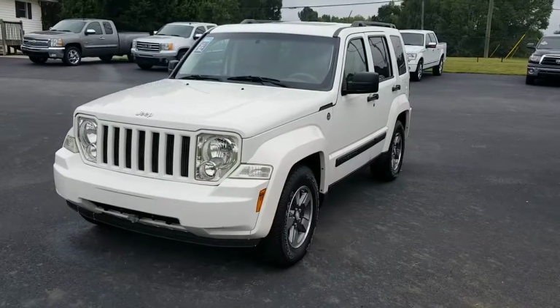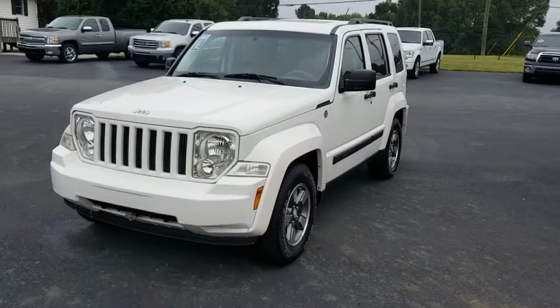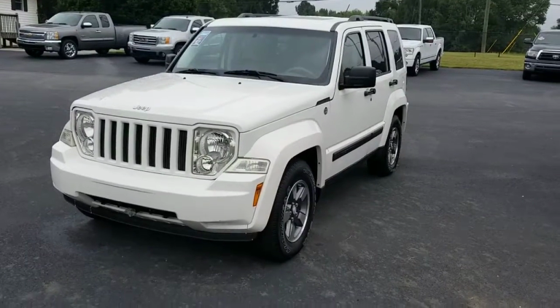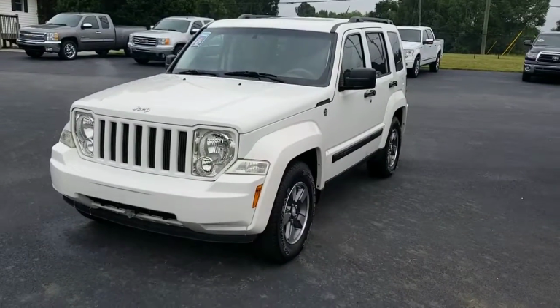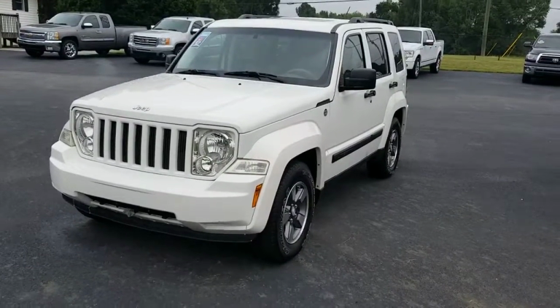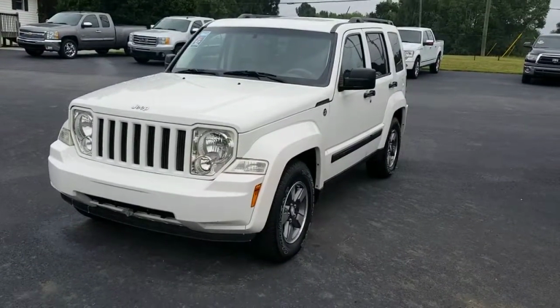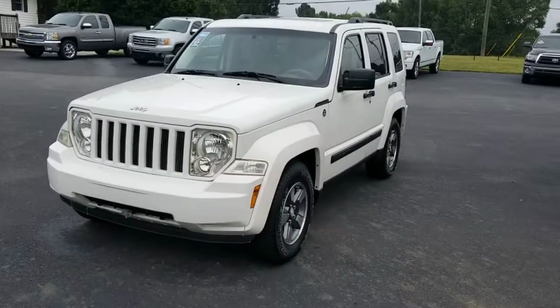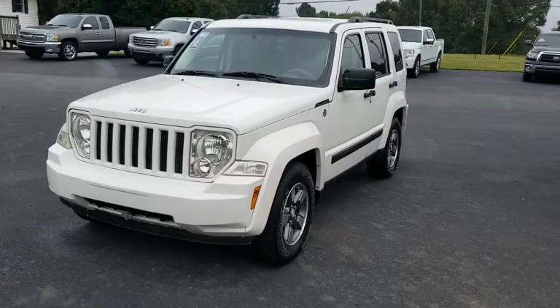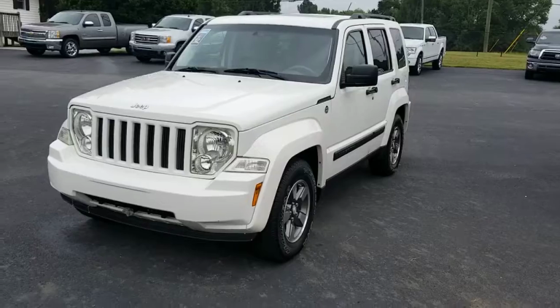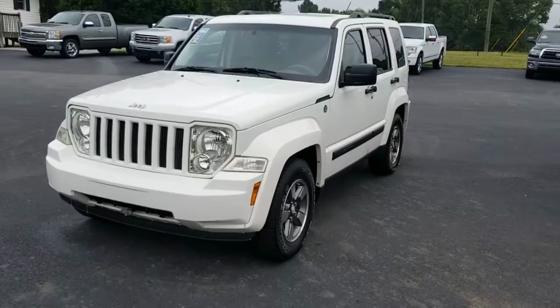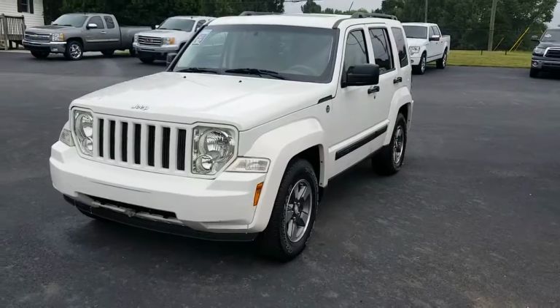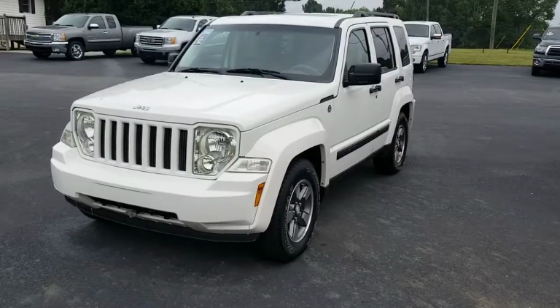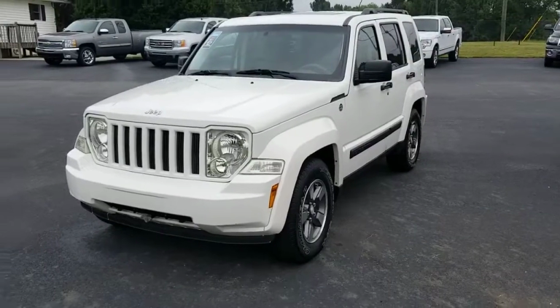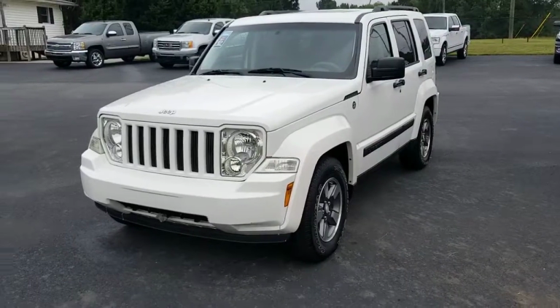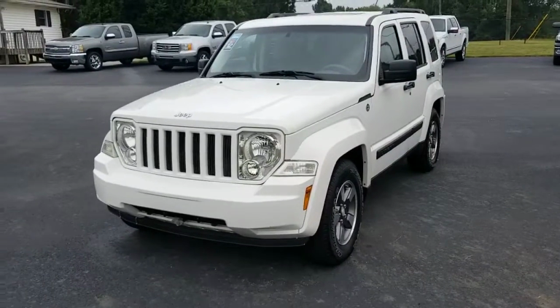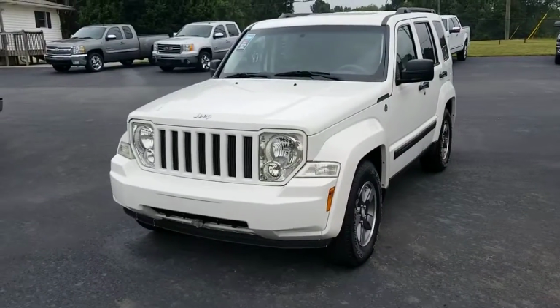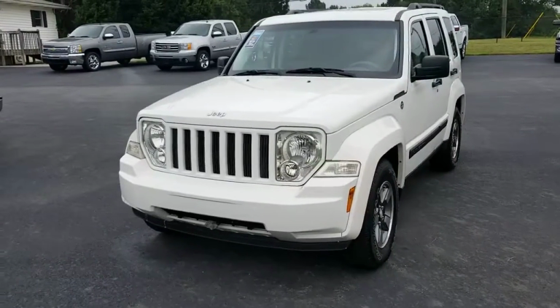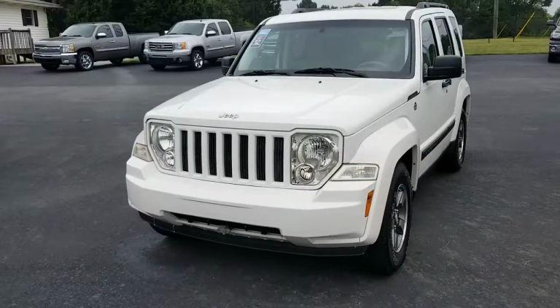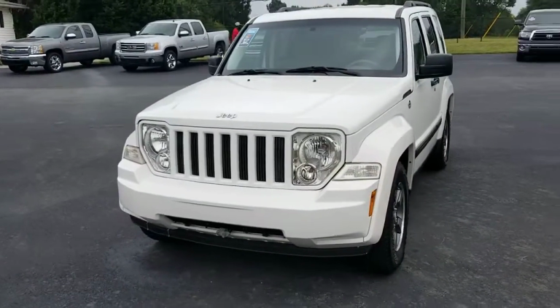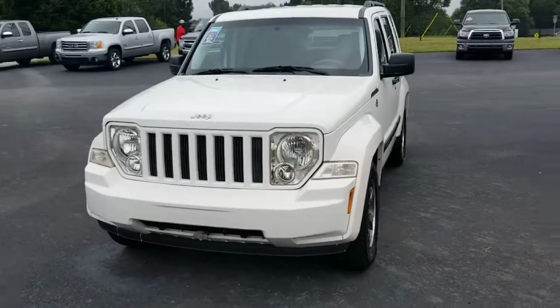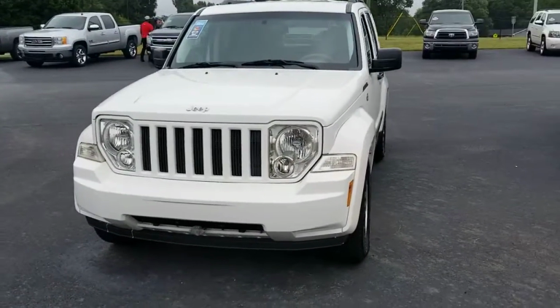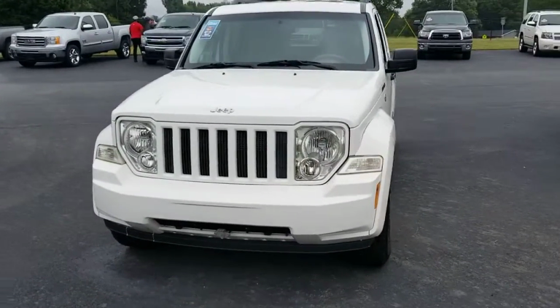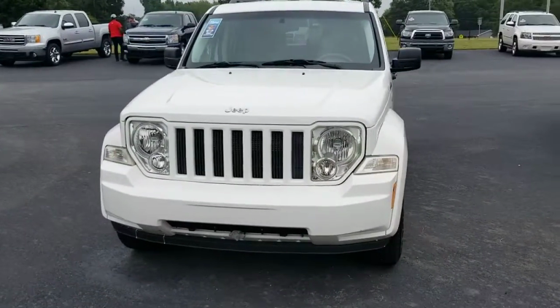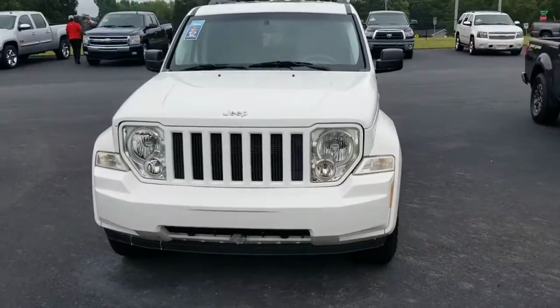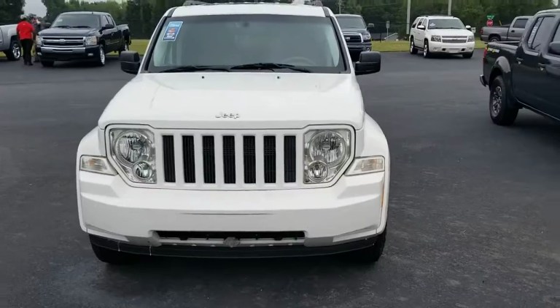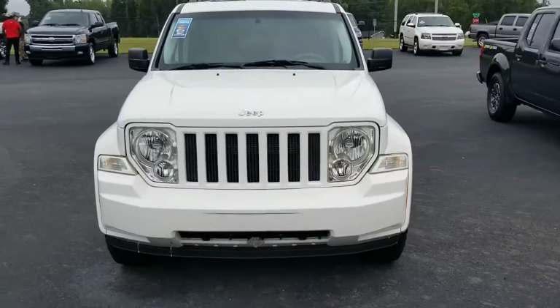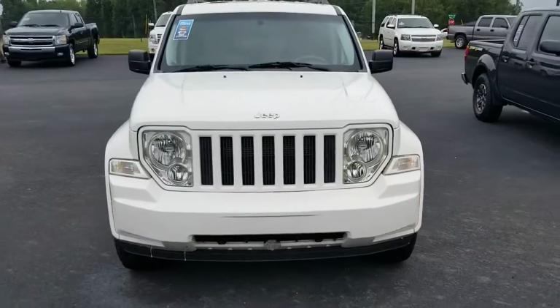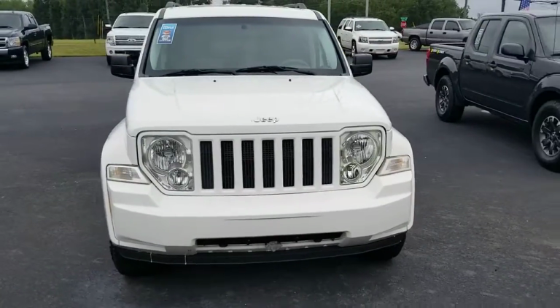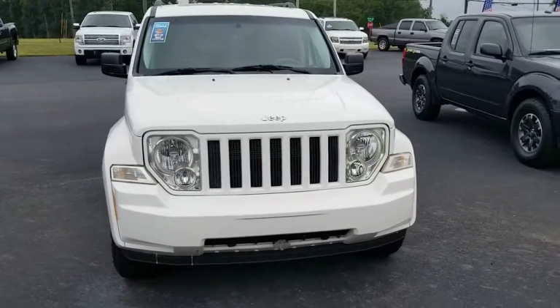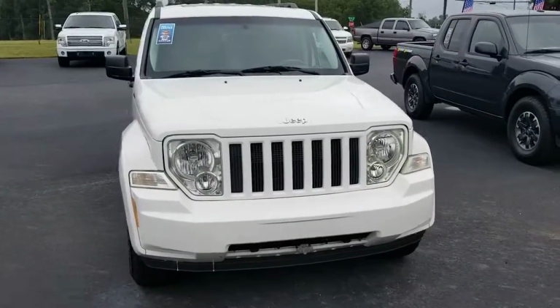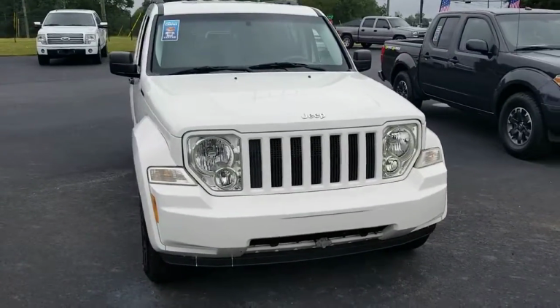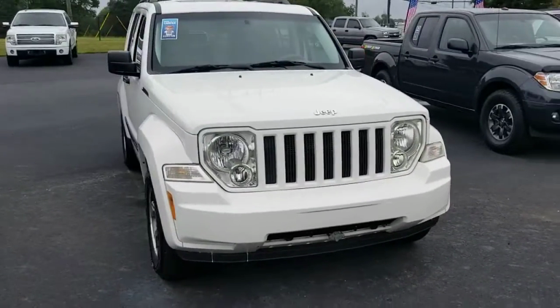Good morning. This is Aaron at Ernest Motors in Loganville, Georgia. Had some interest in this Jeep since we got it in.